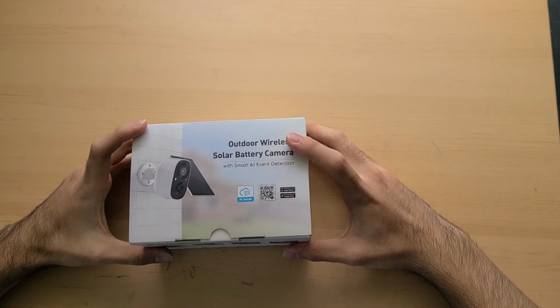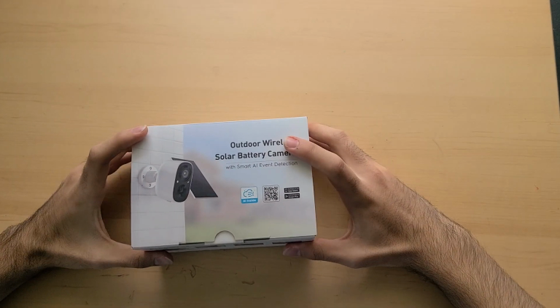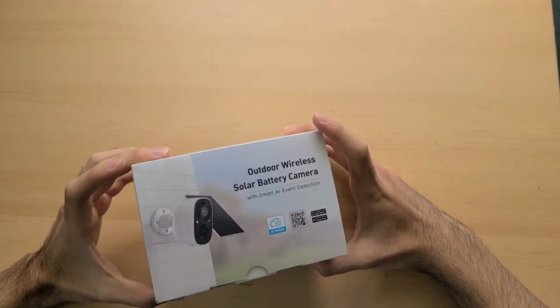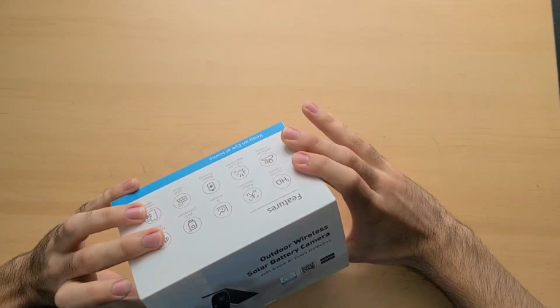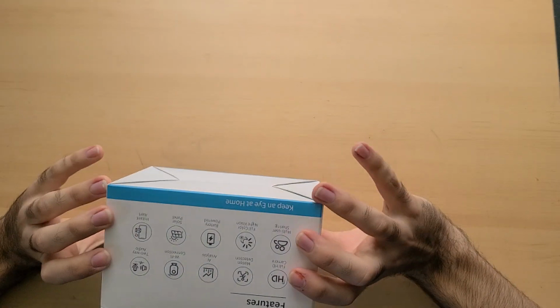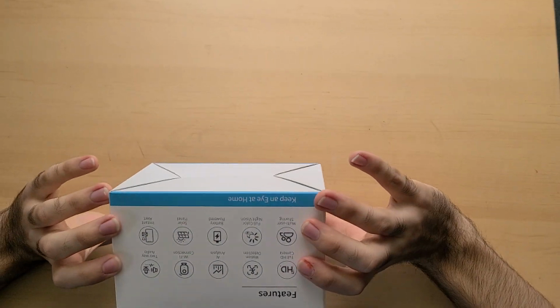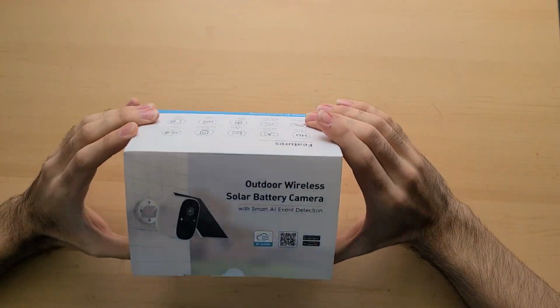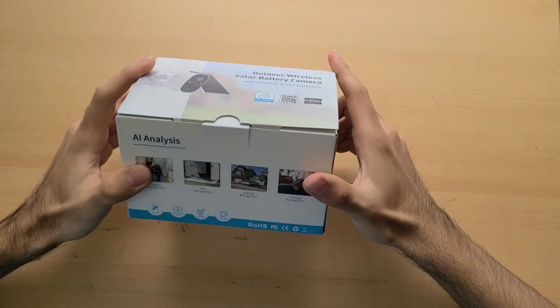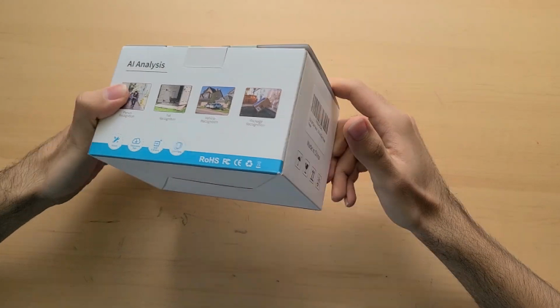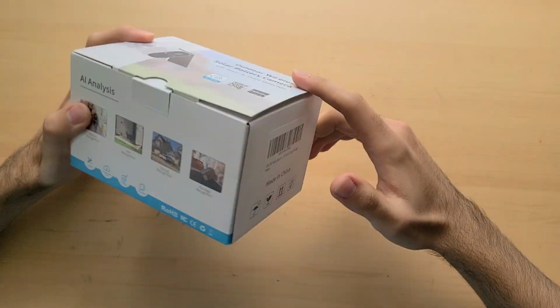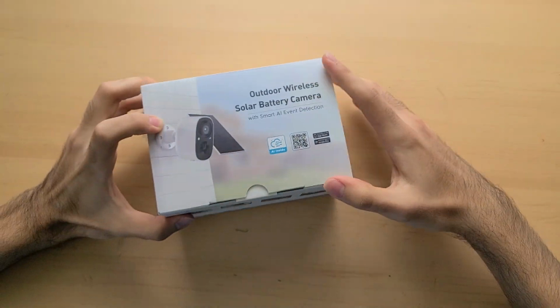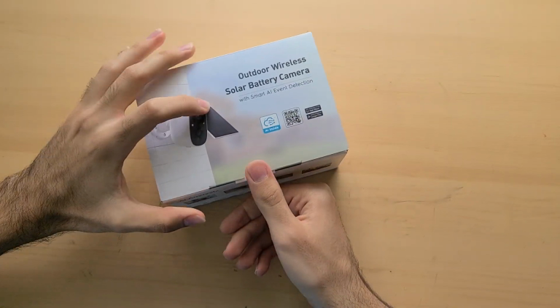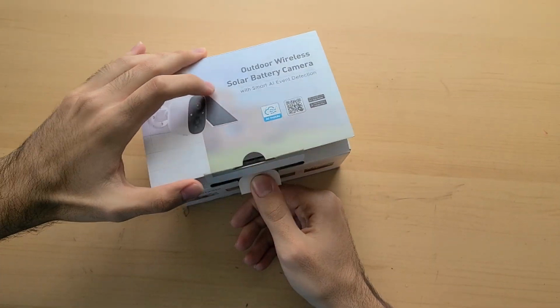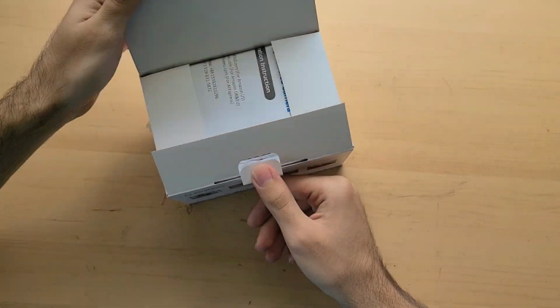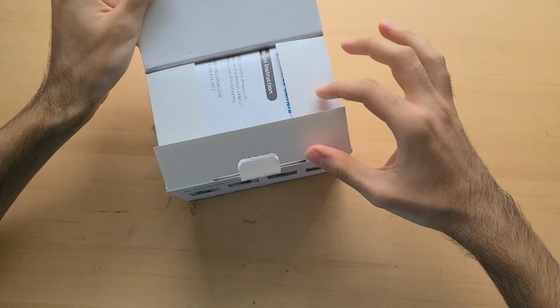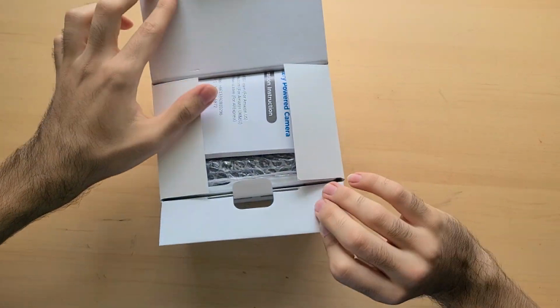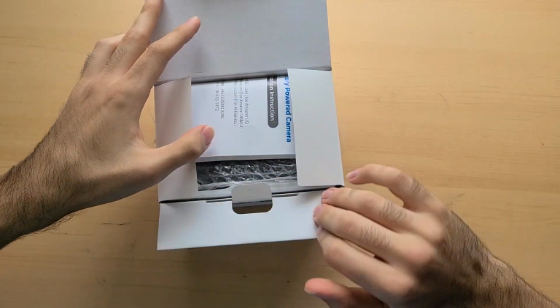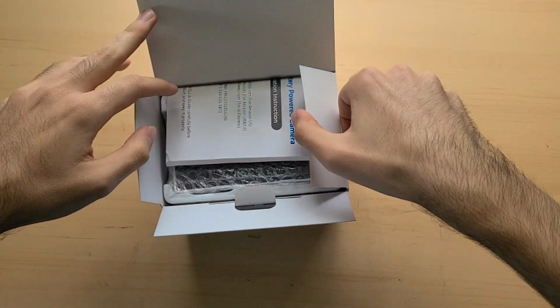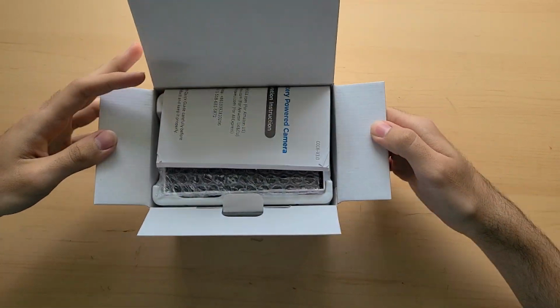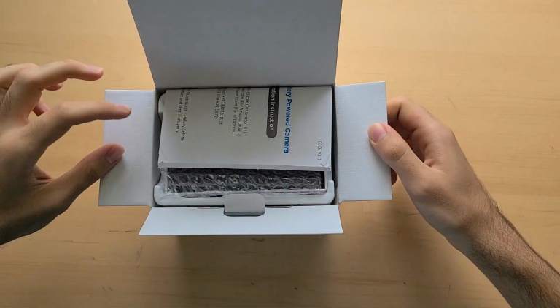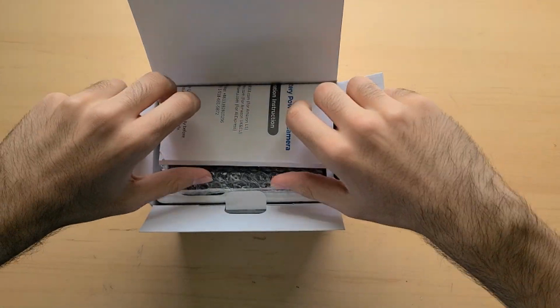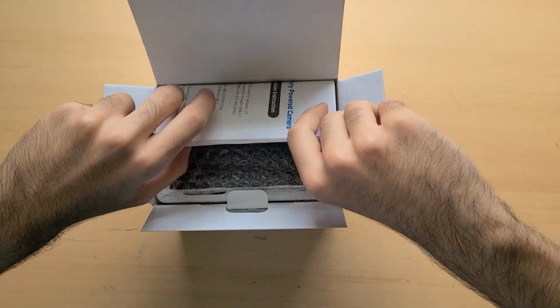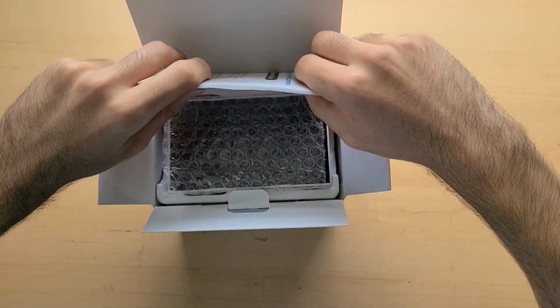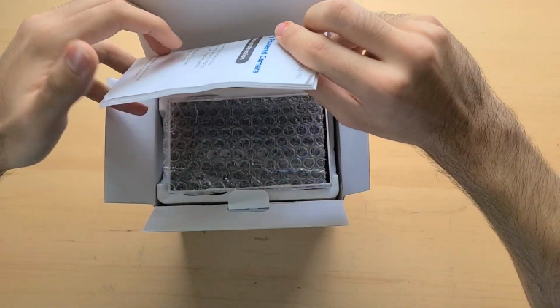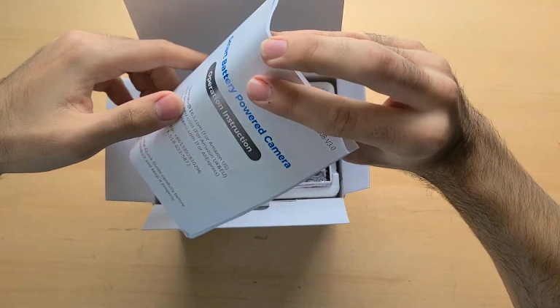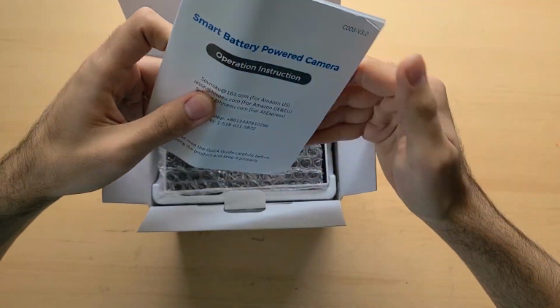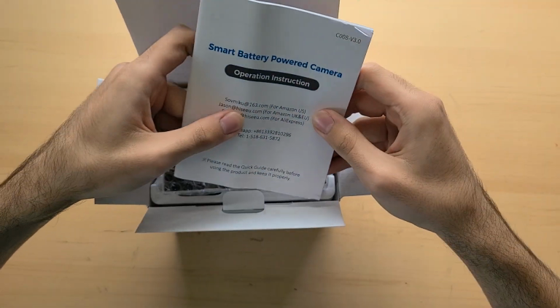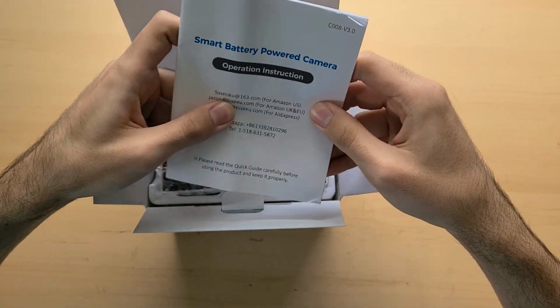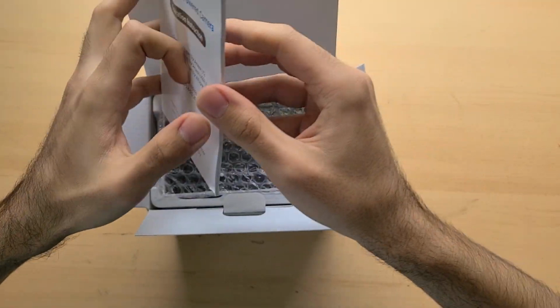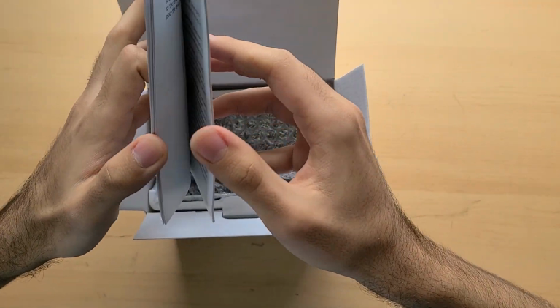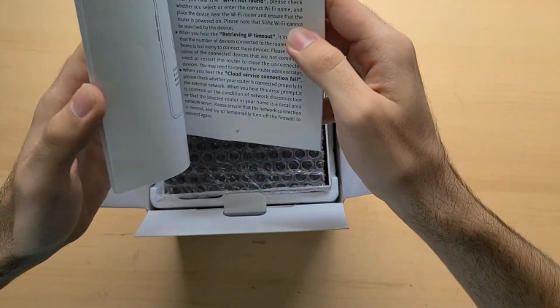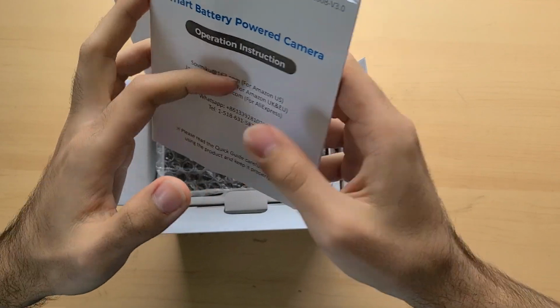Let's start off with the packaging. It's very simple, very easy. Just open it here and pack it like that. First thing we see is the manual — read it through.